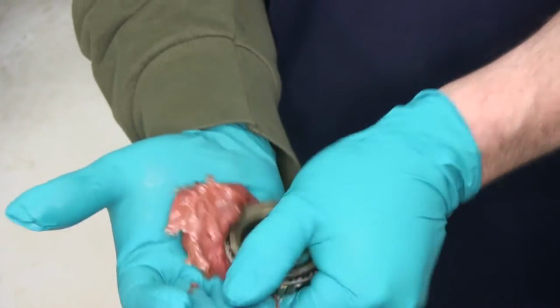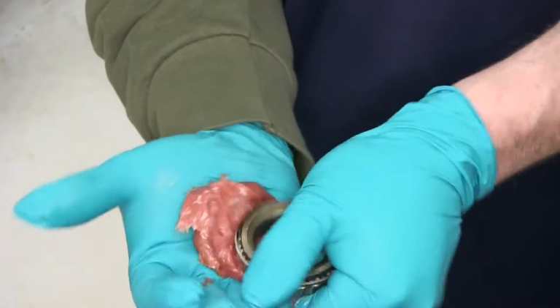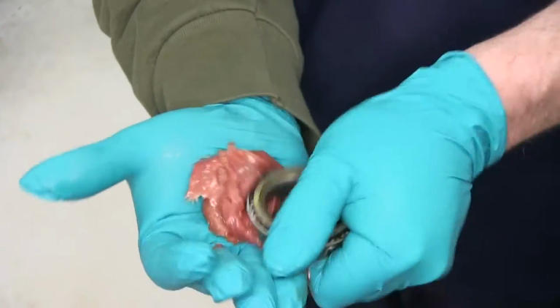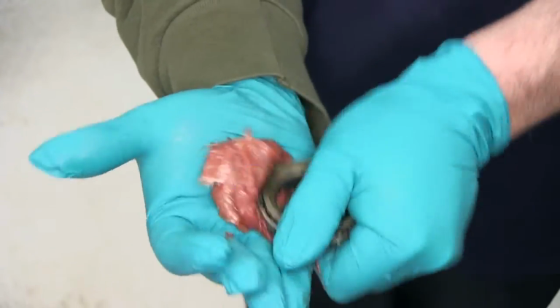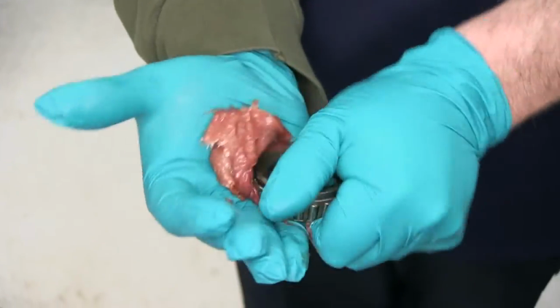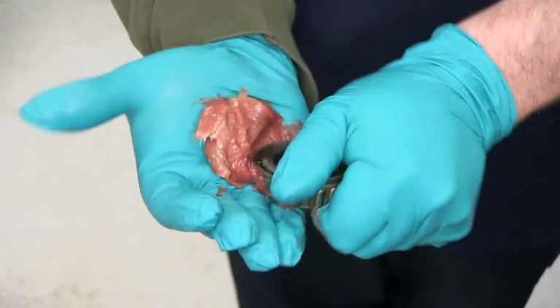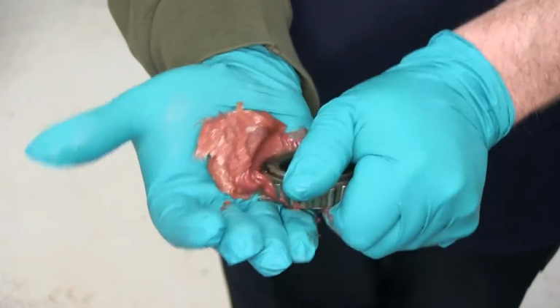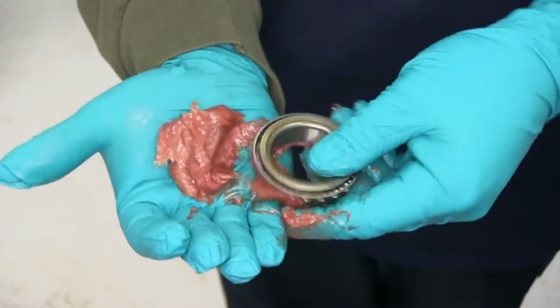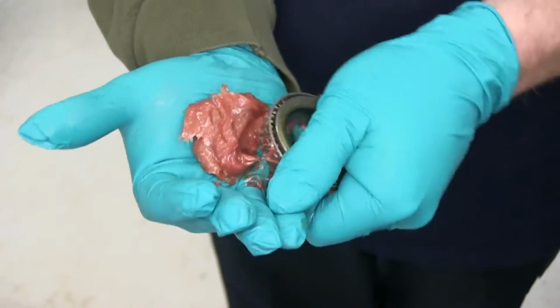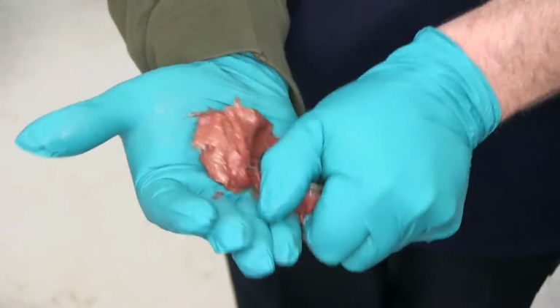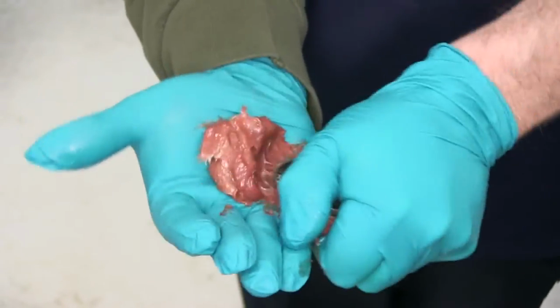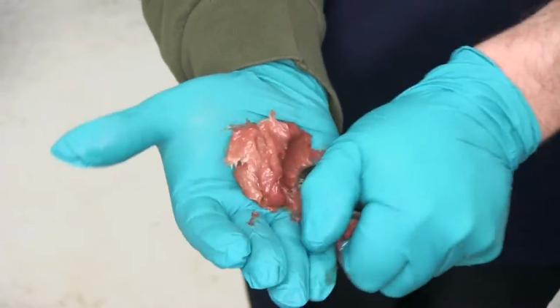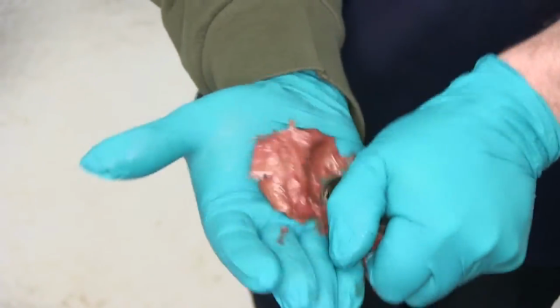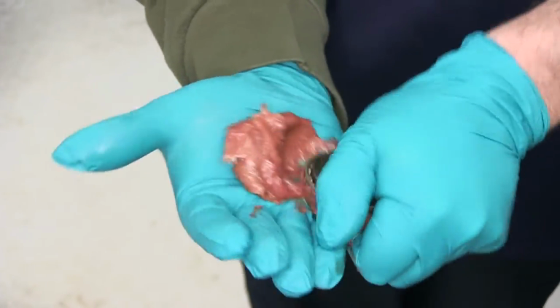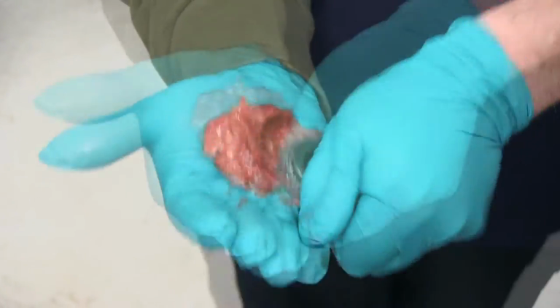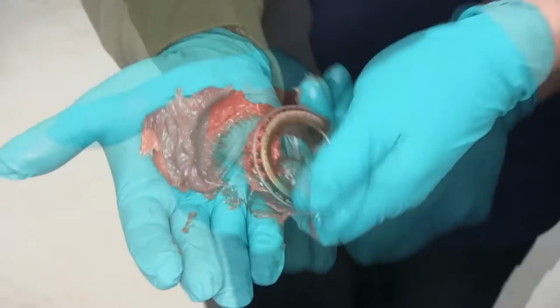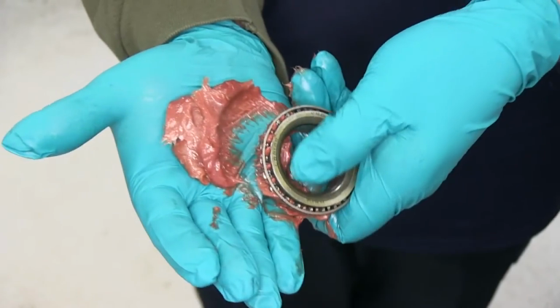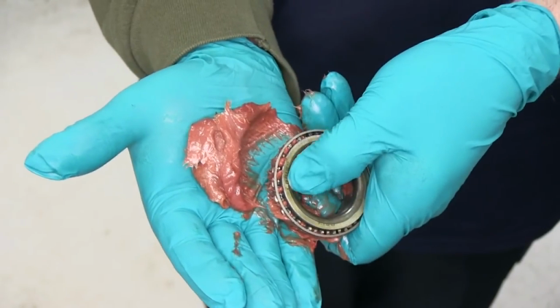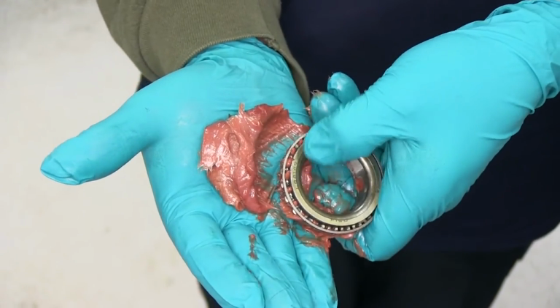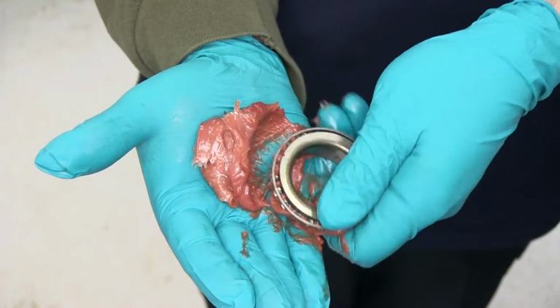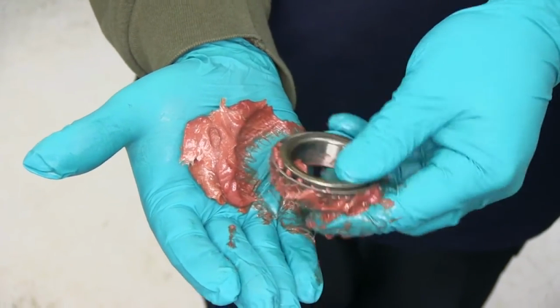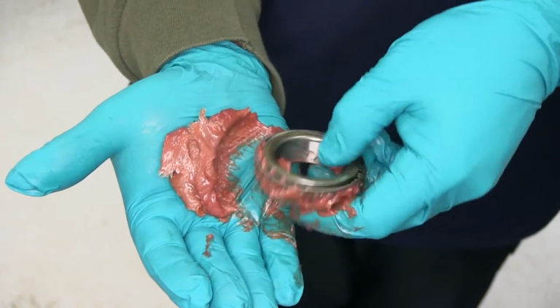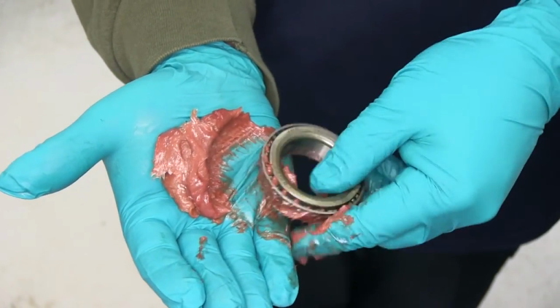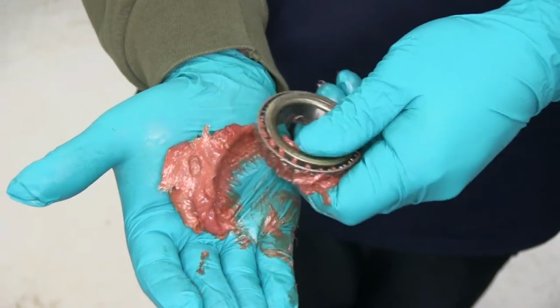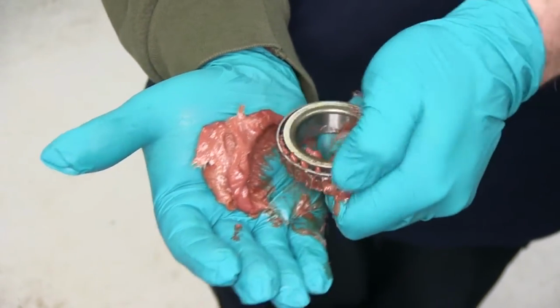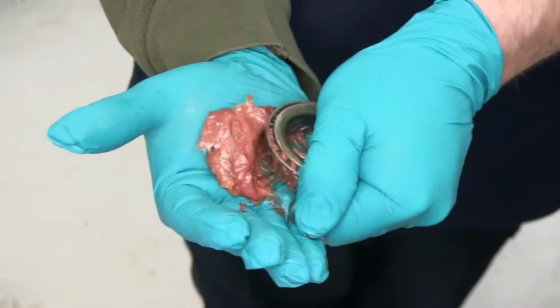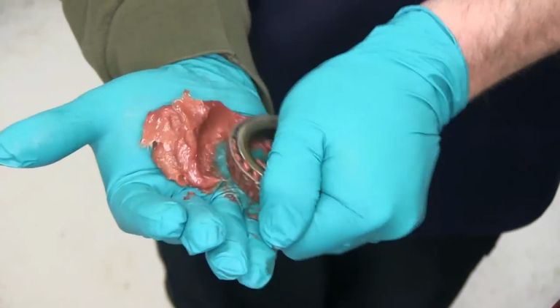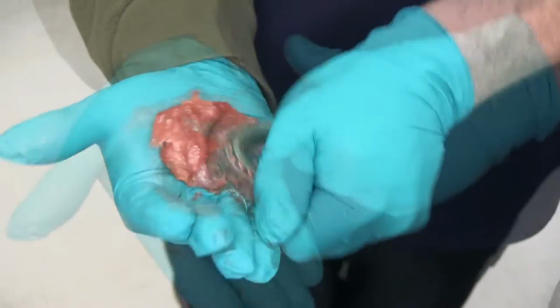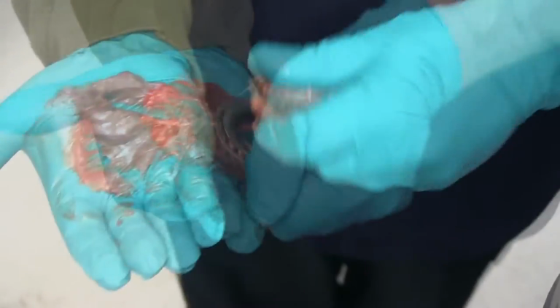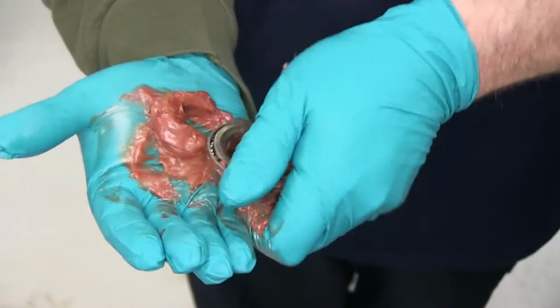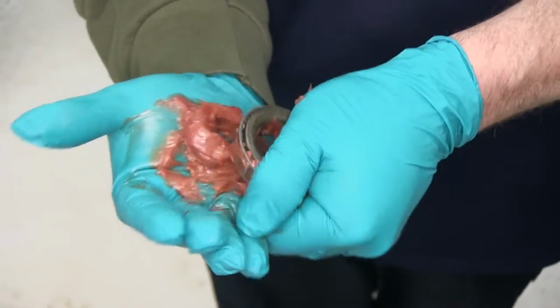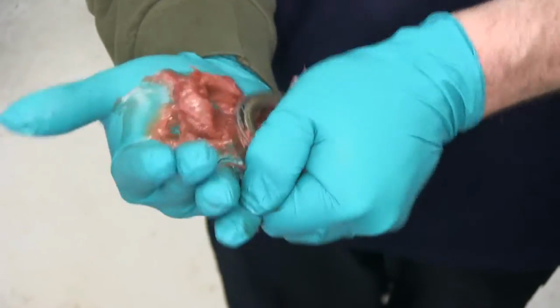To do this, we'll put some grease in the palm of our hand, and then we'll work the bearing into the grease so that the grease pushes through. You can kind of see how it's starting to come through there. You'll want to work all the way around on the bearing, making sure that you get grease all the way in.